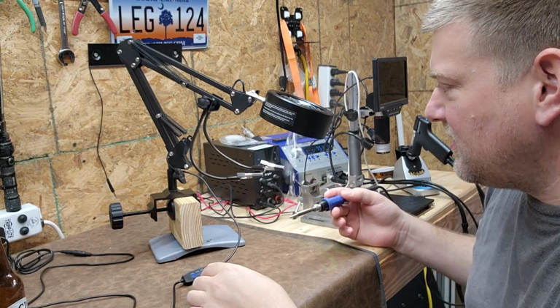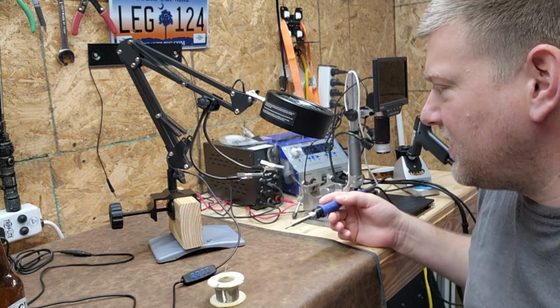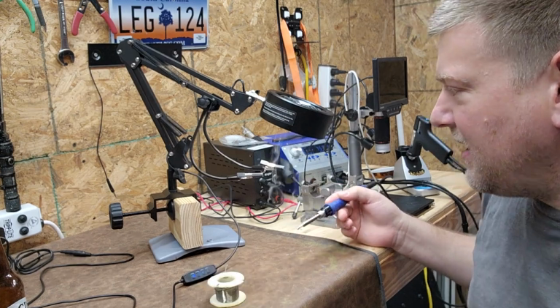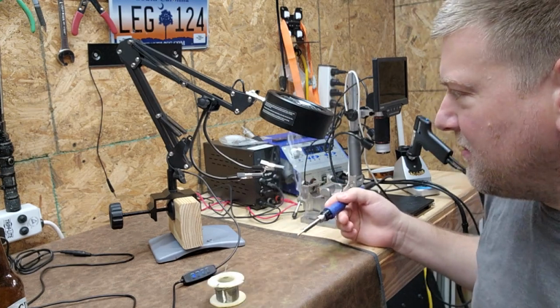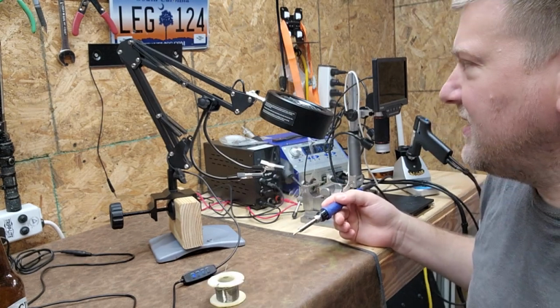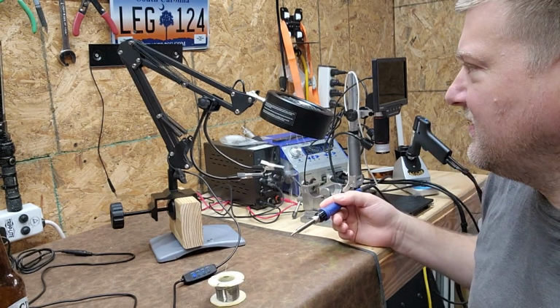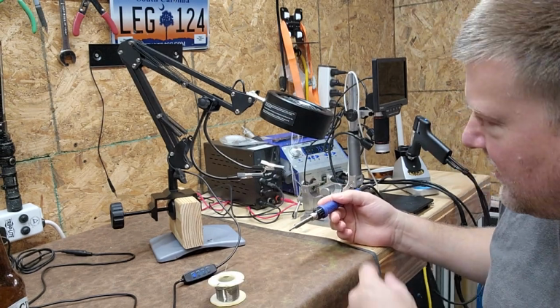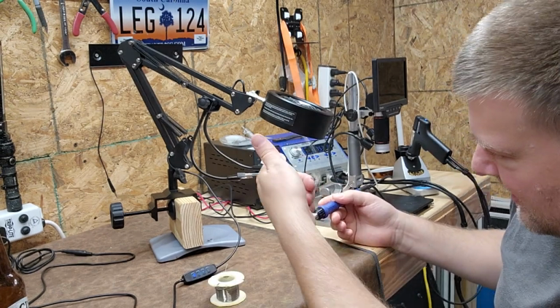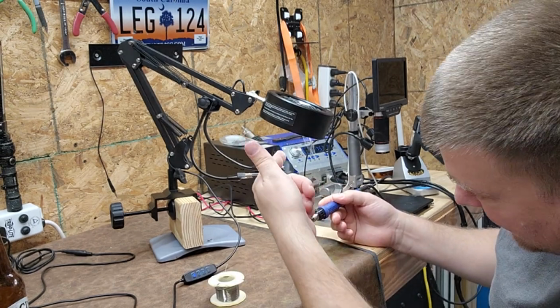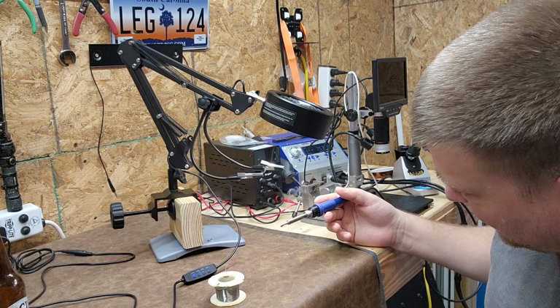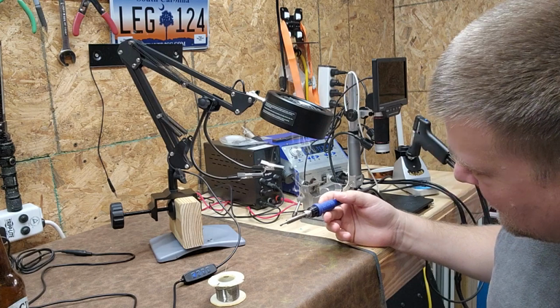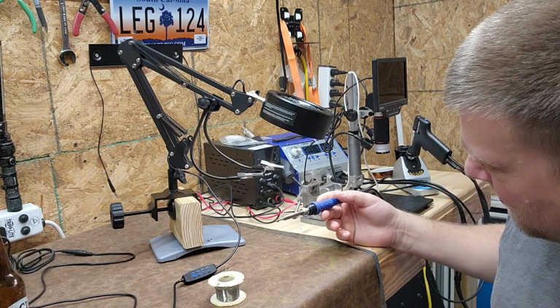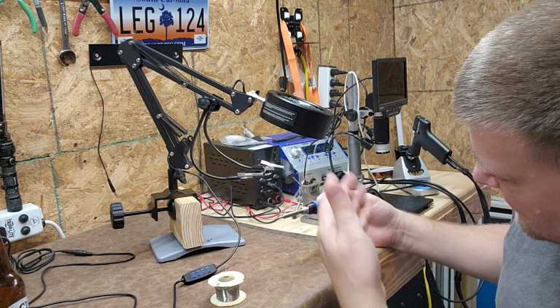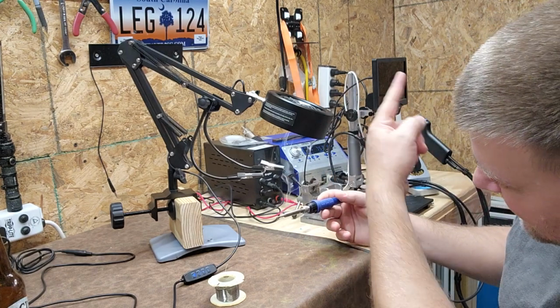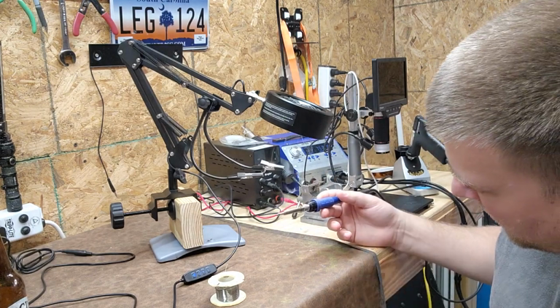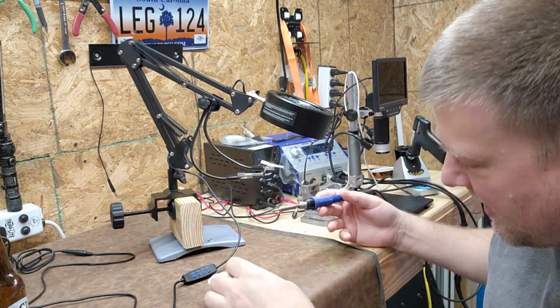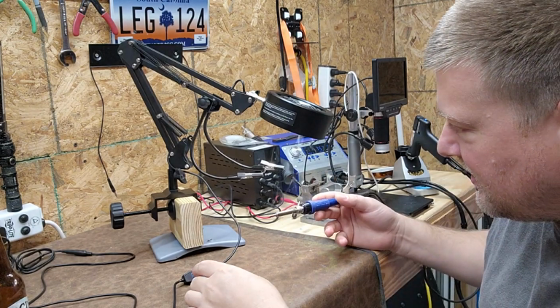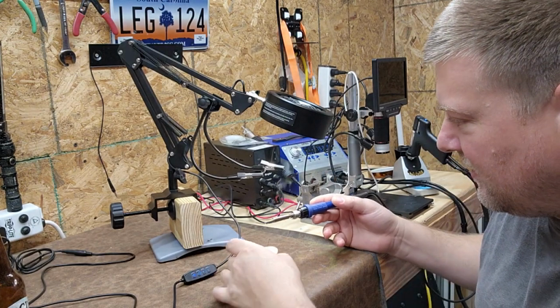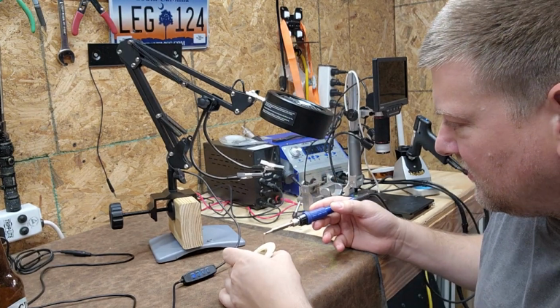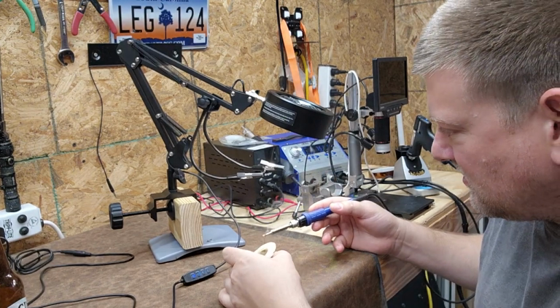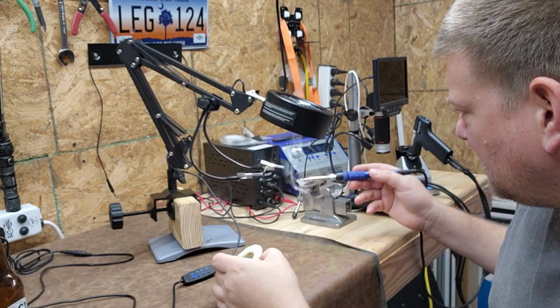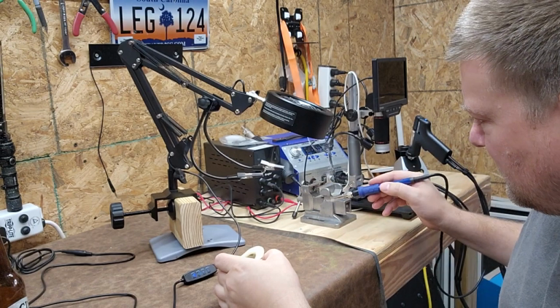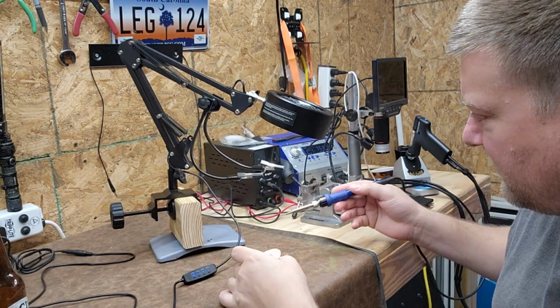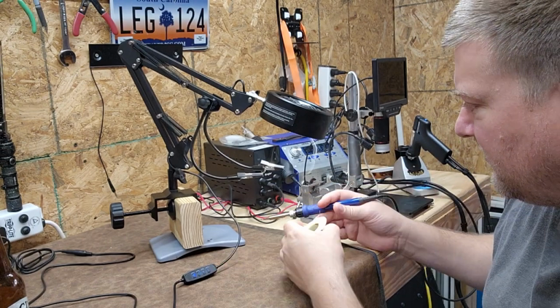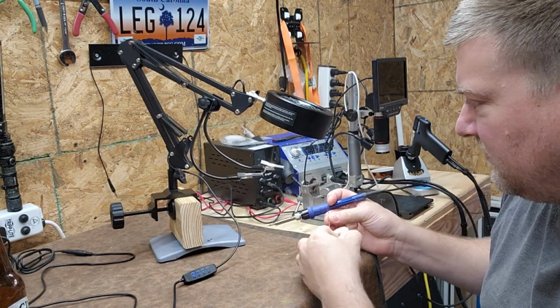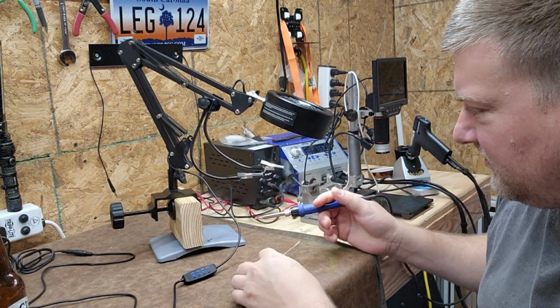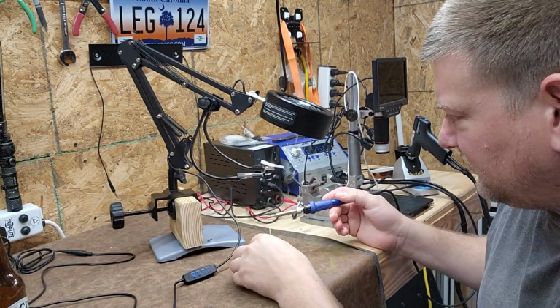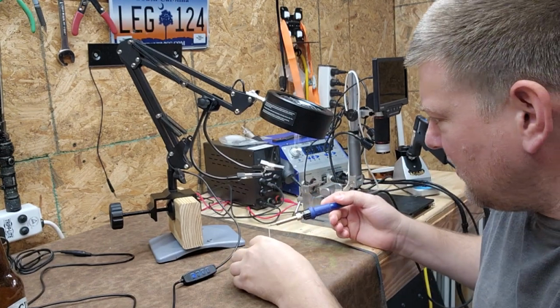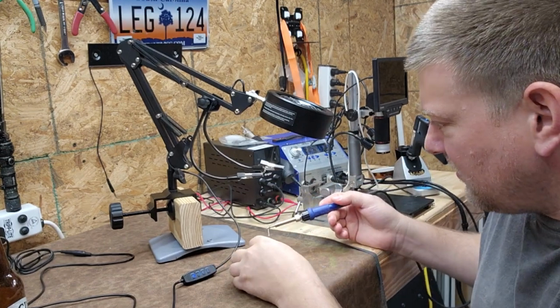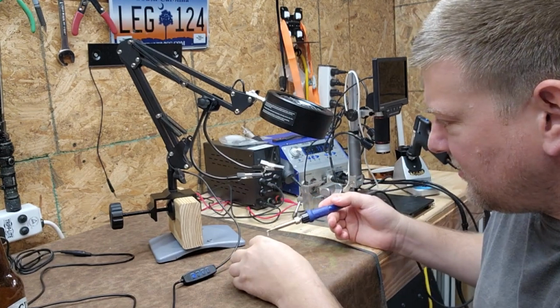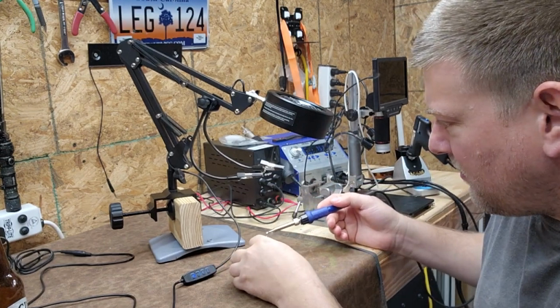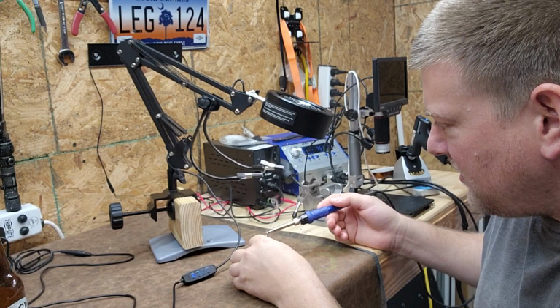If I was going to be anywhere near my face, you can see it's actually doing a reasonable job because I don't see any smoke coming out the backside. So if this is sitting over in my workspace, look at that — pretty cool job.